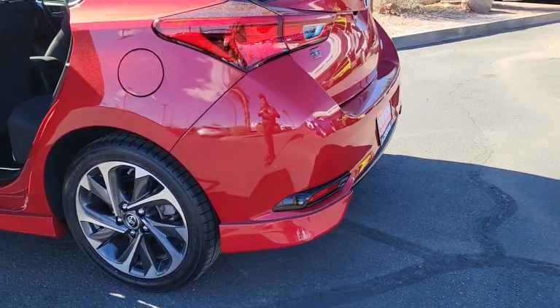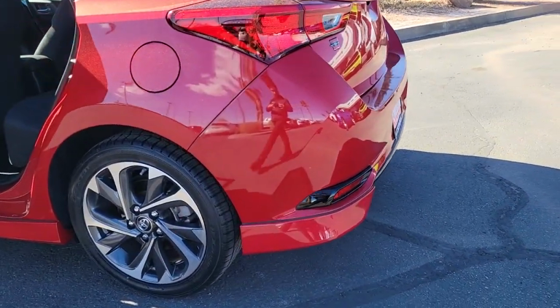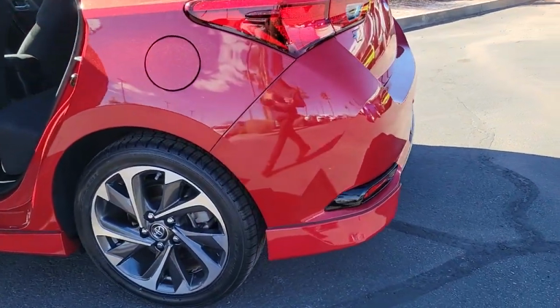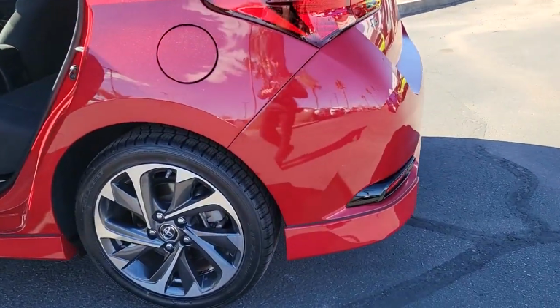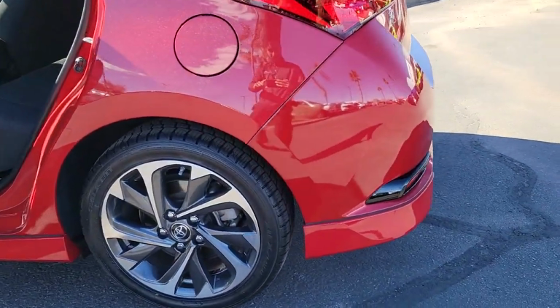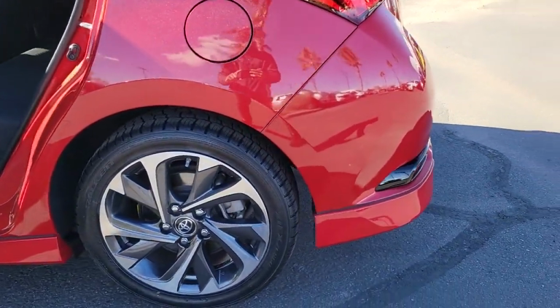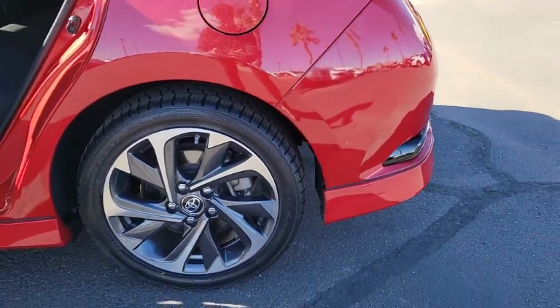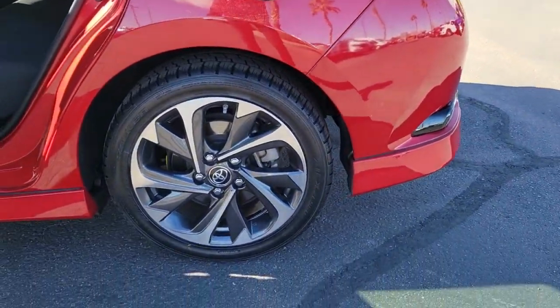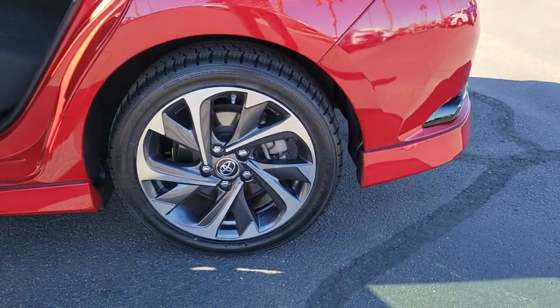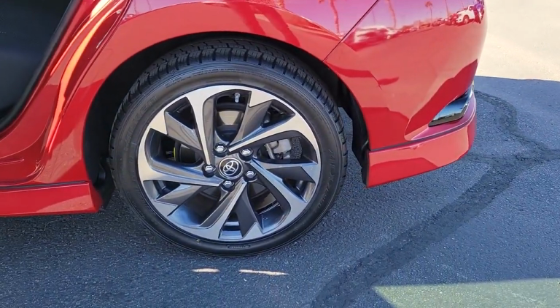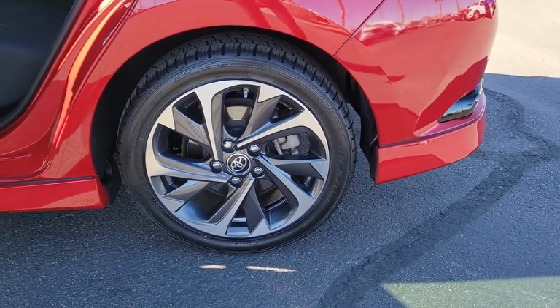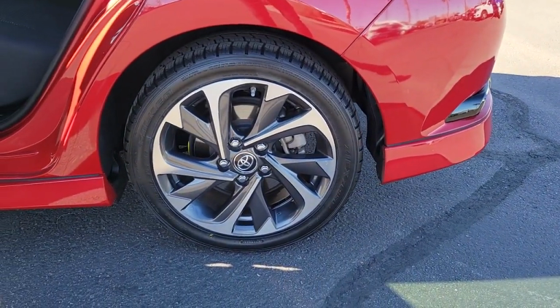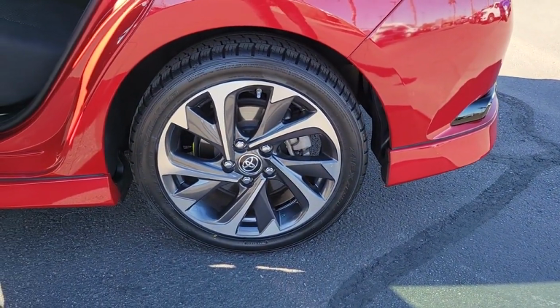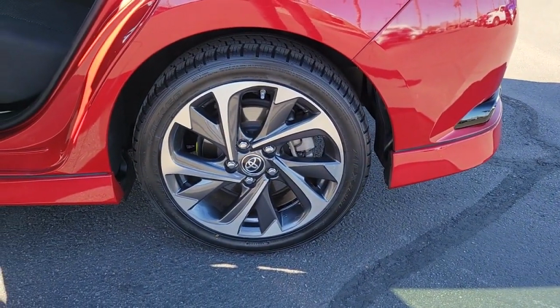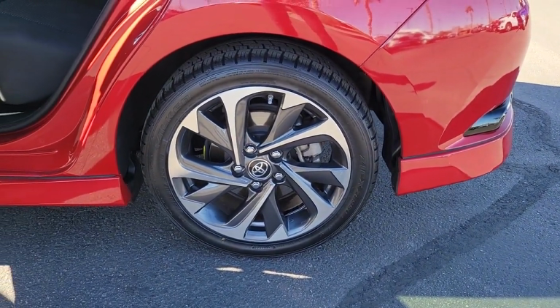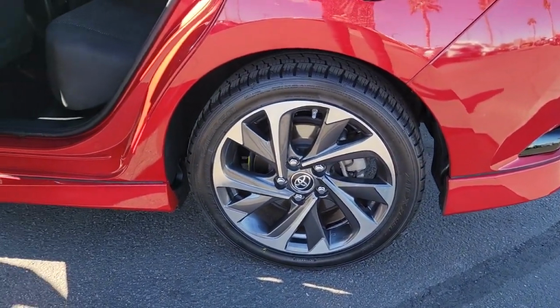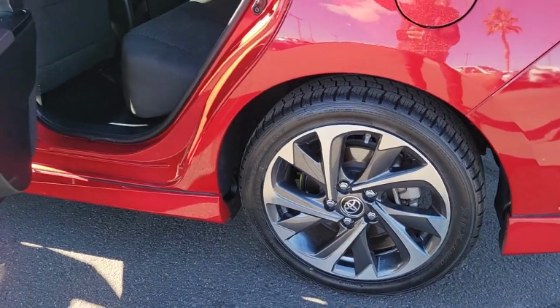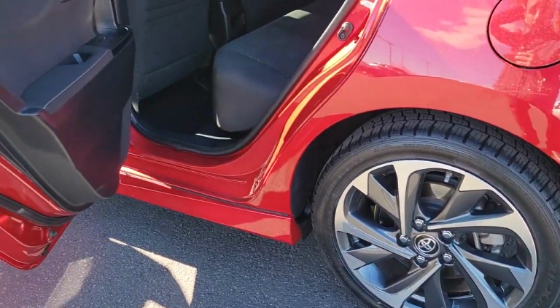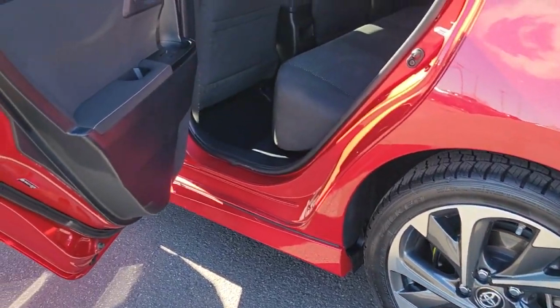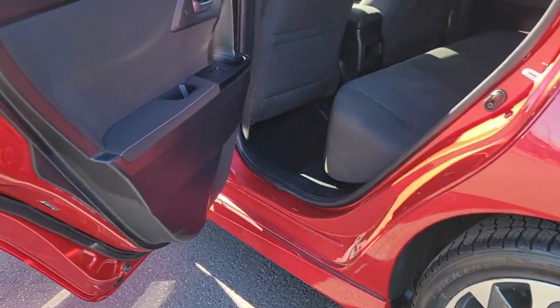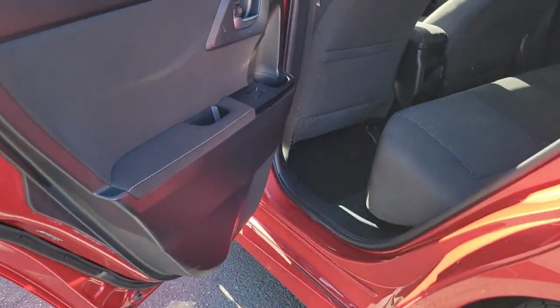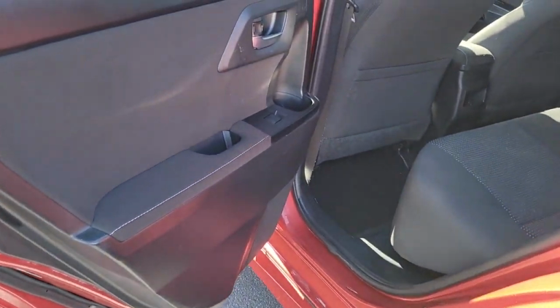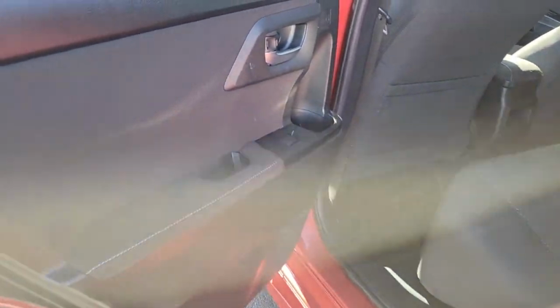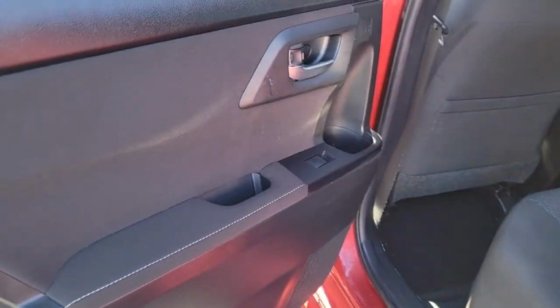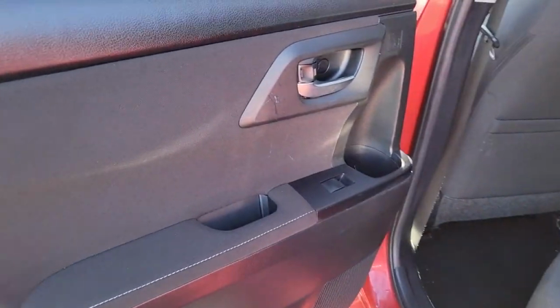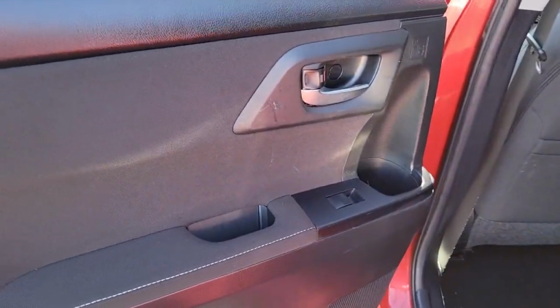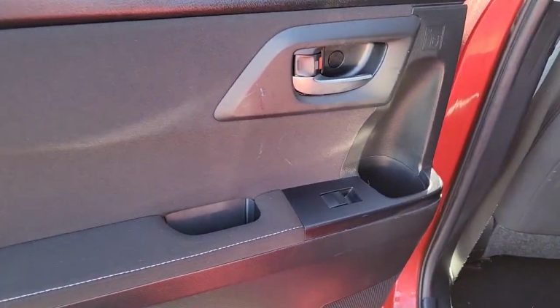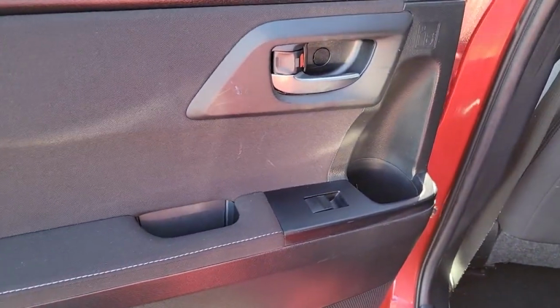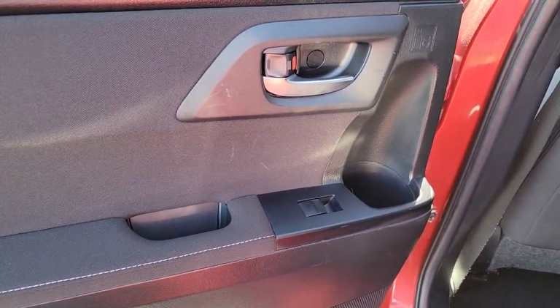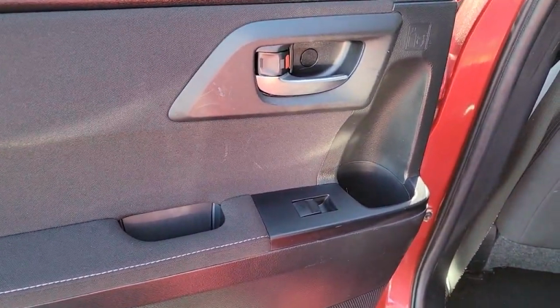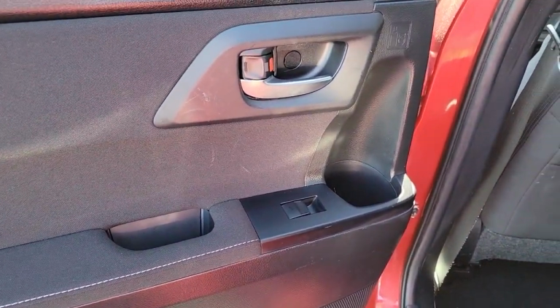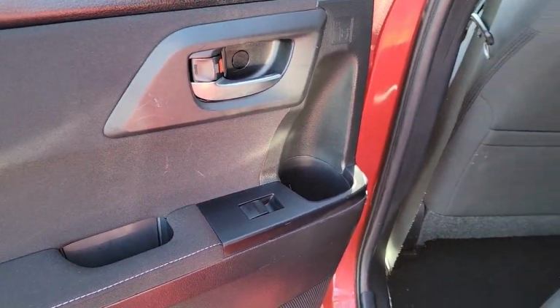Make every journey easy and comfortable in this well-built Corolla IM. Come in for a test drive. Our team will make it the best part of your day.